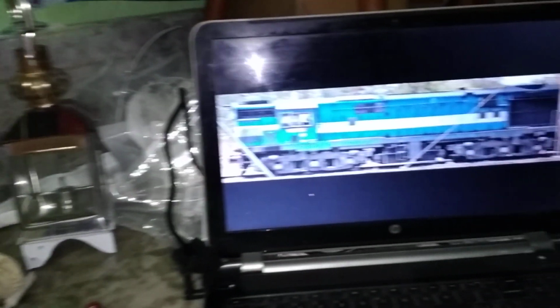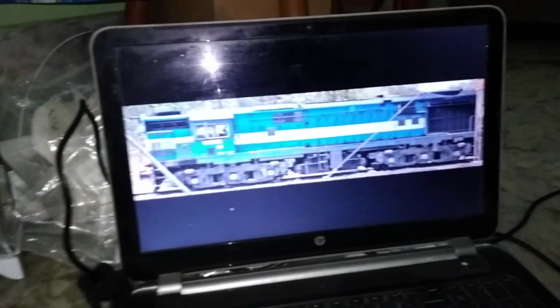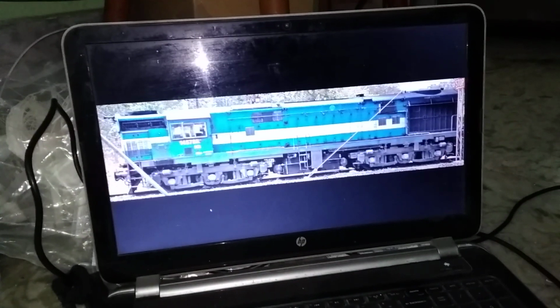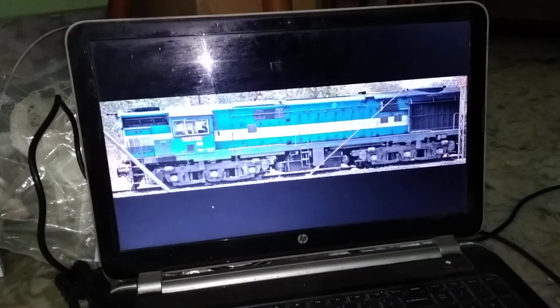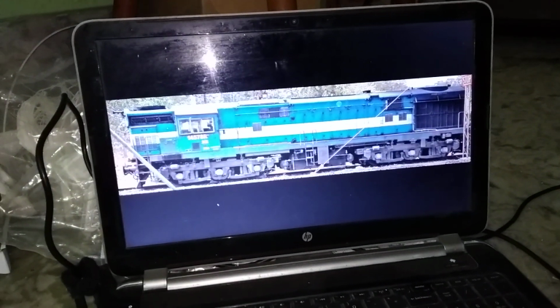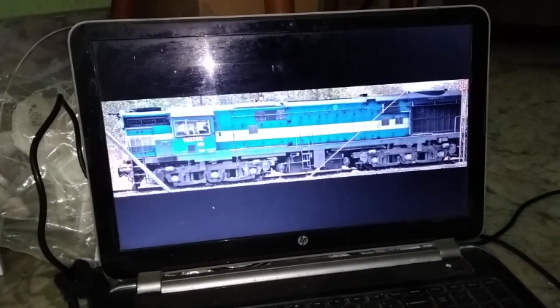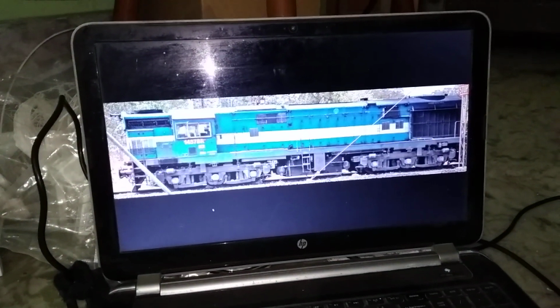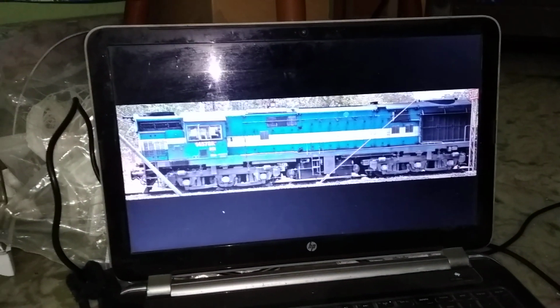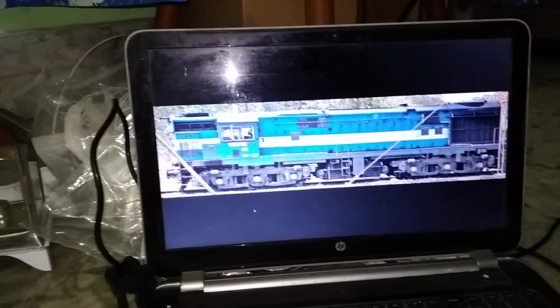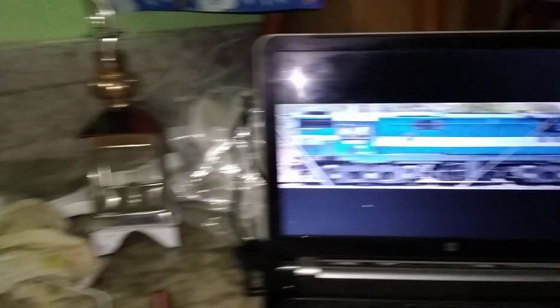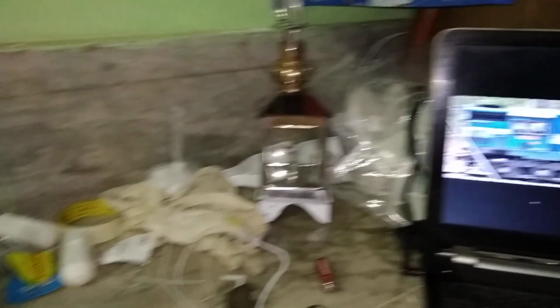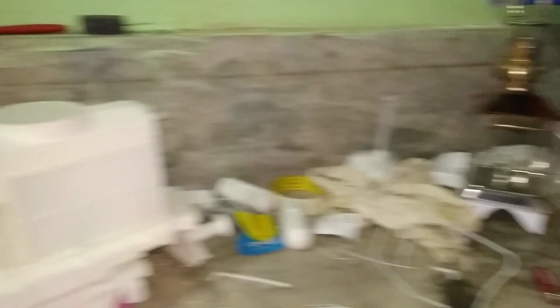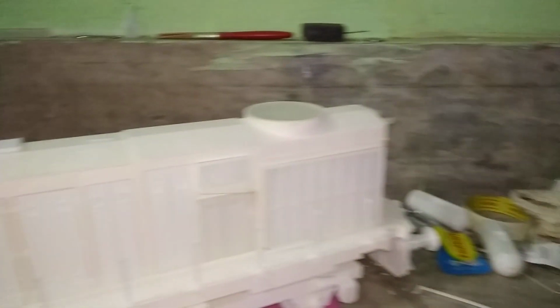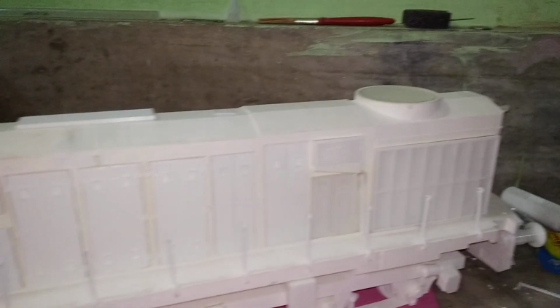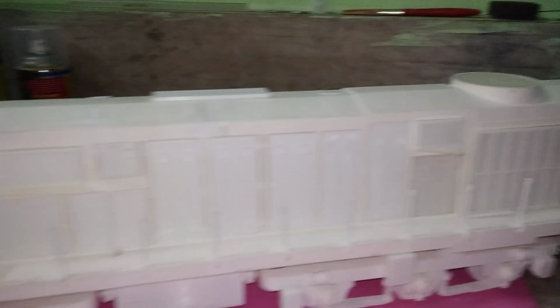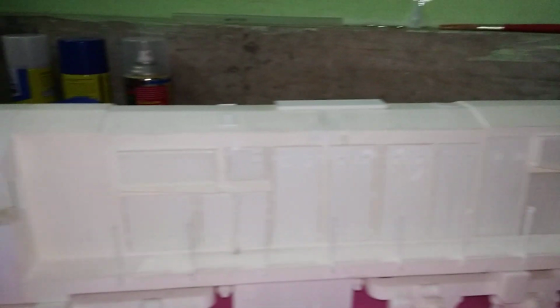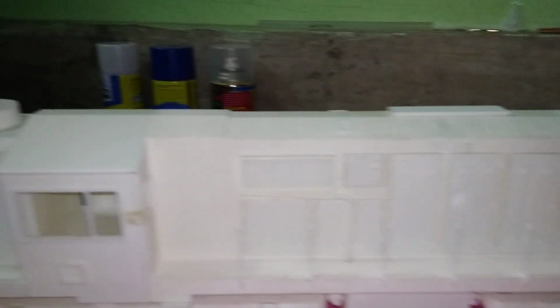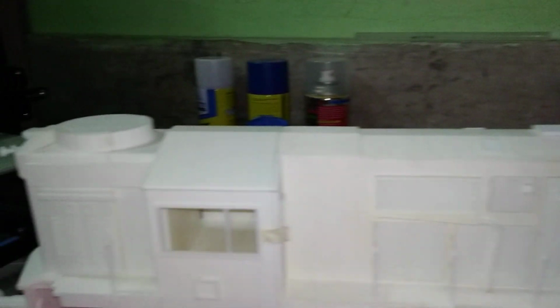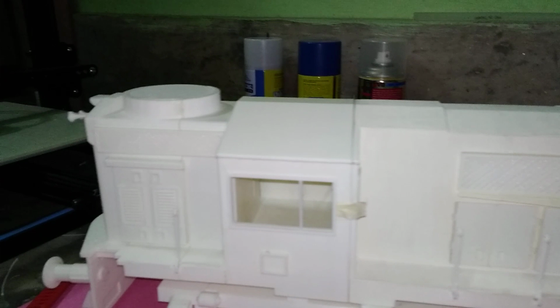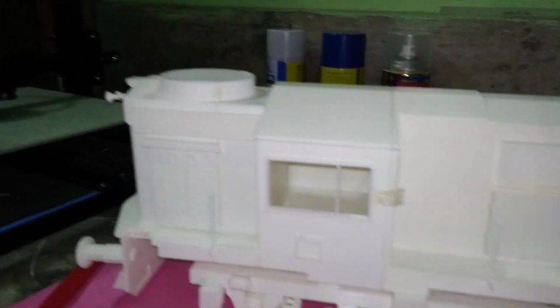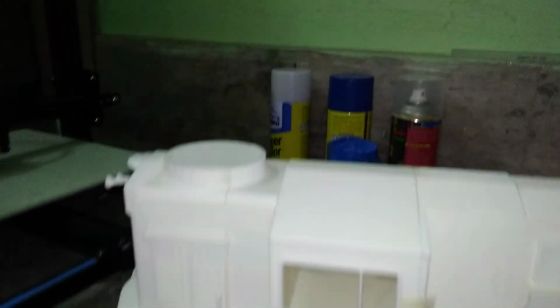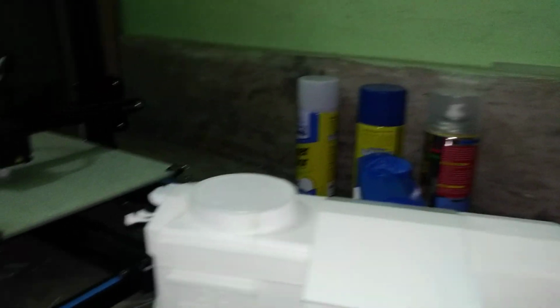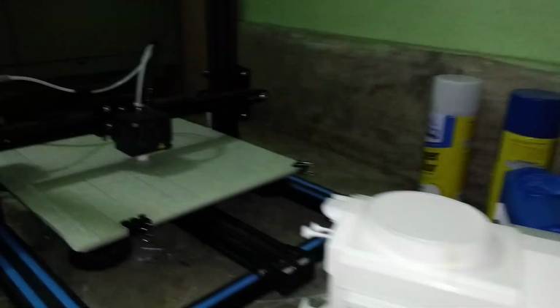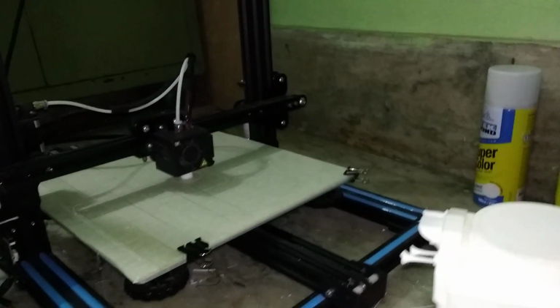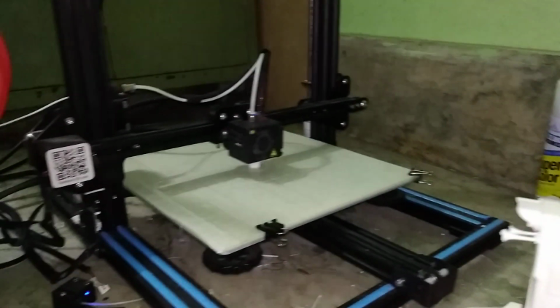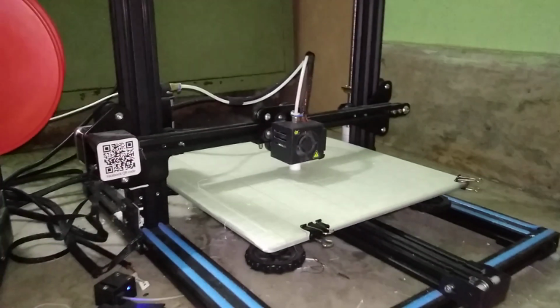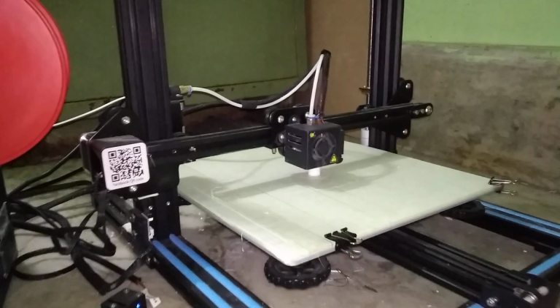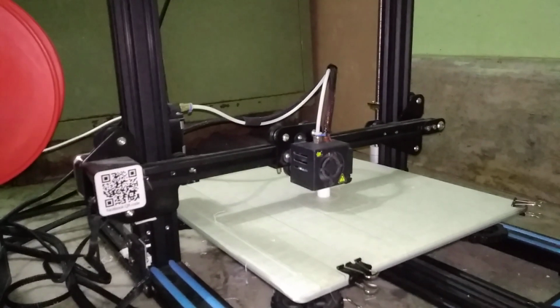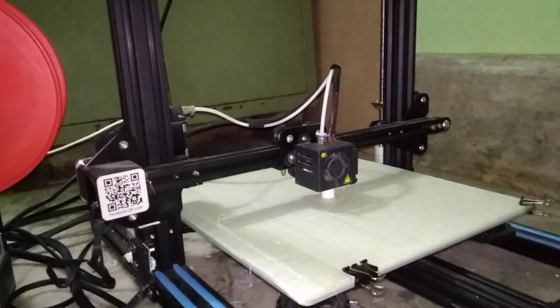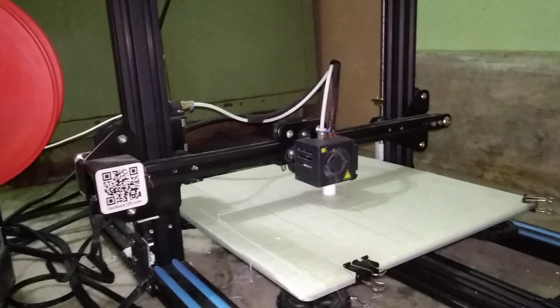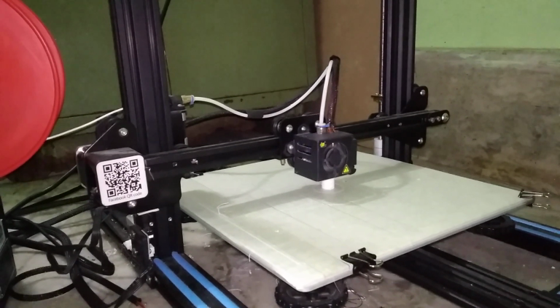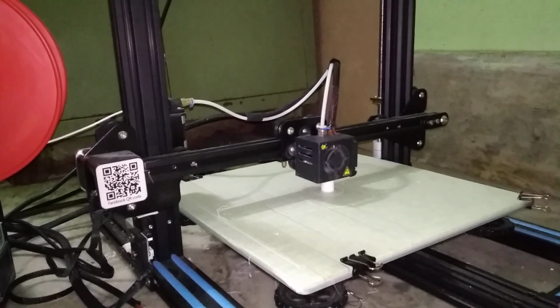Here is the model which we are making. It is to be painted. Still, printing is on — lots of parts are due.